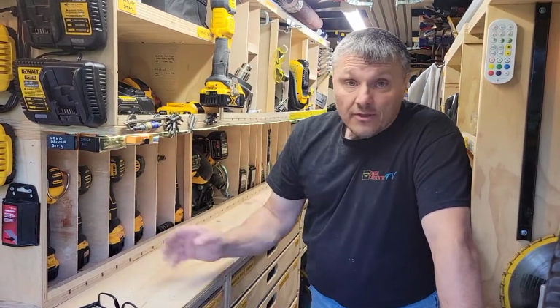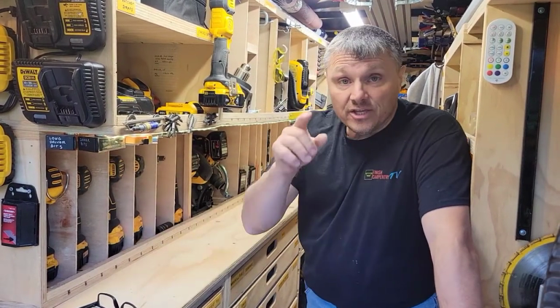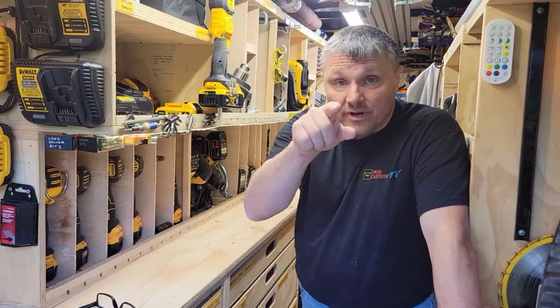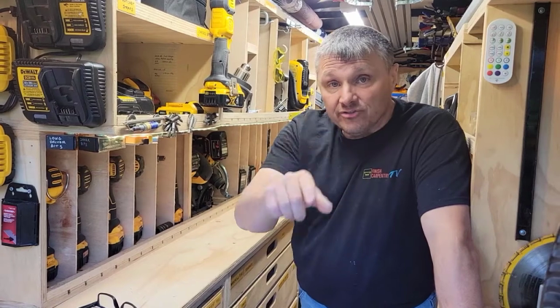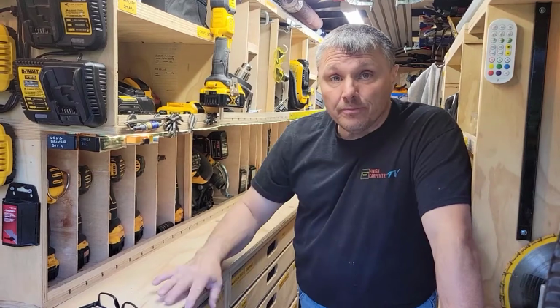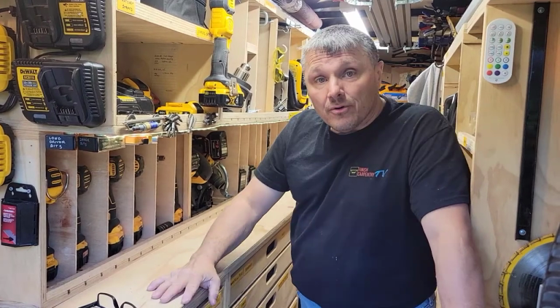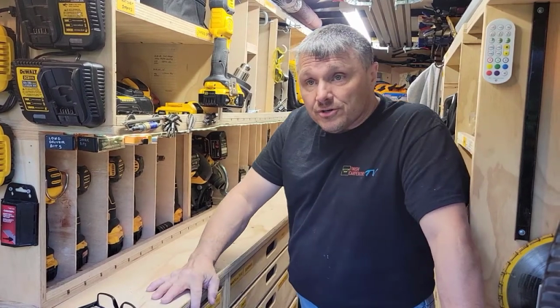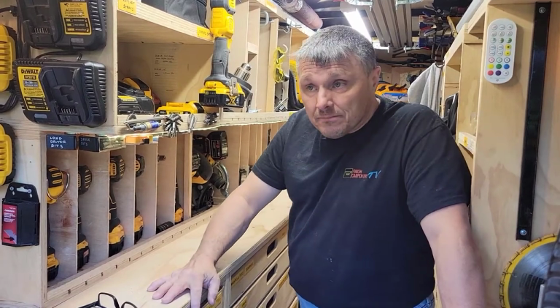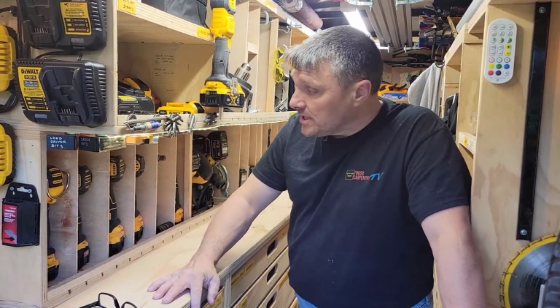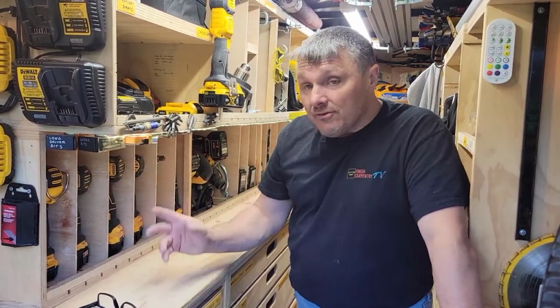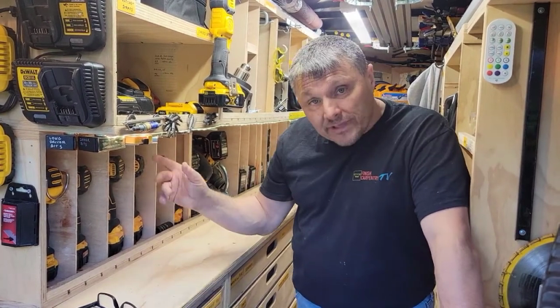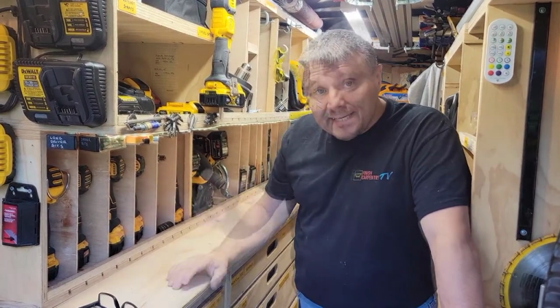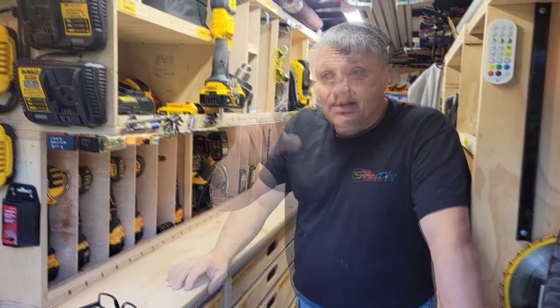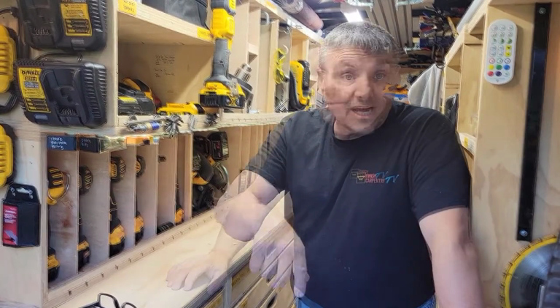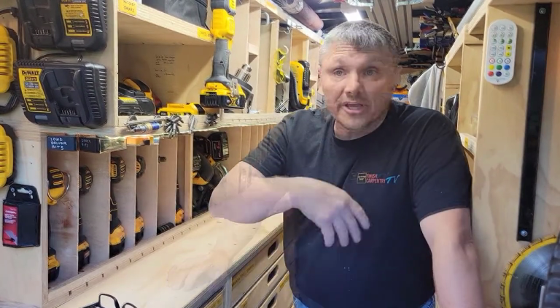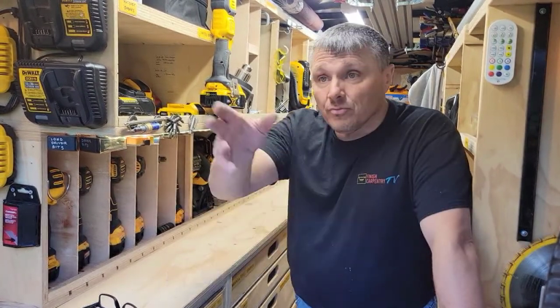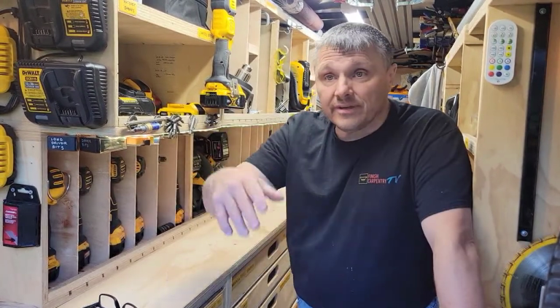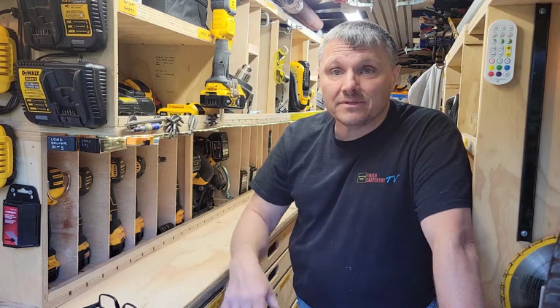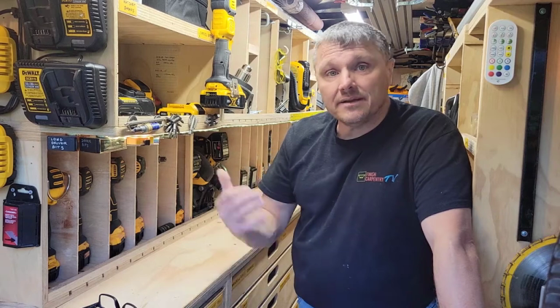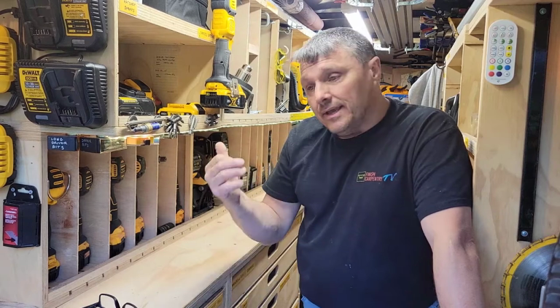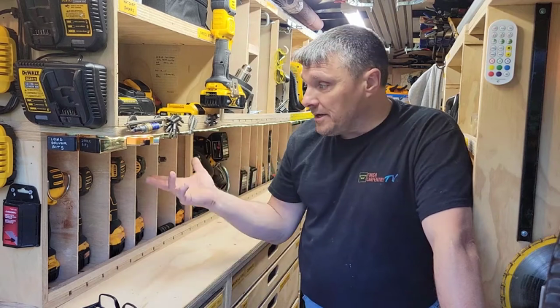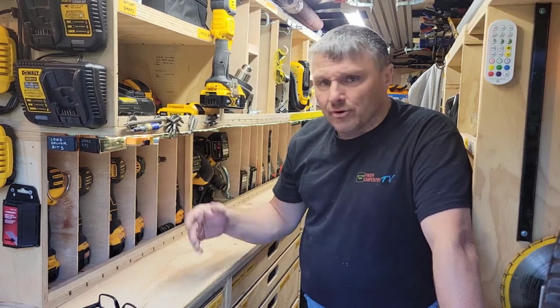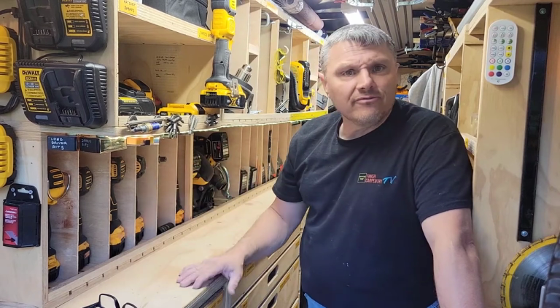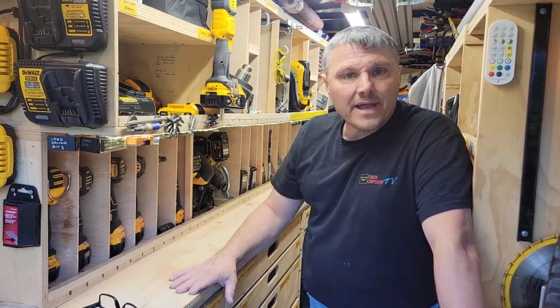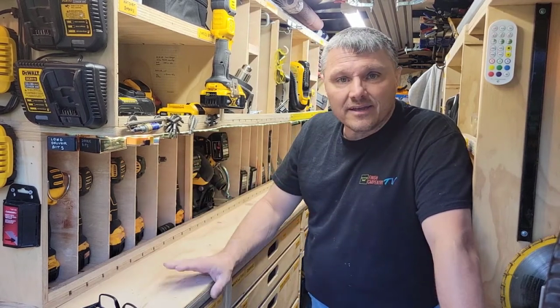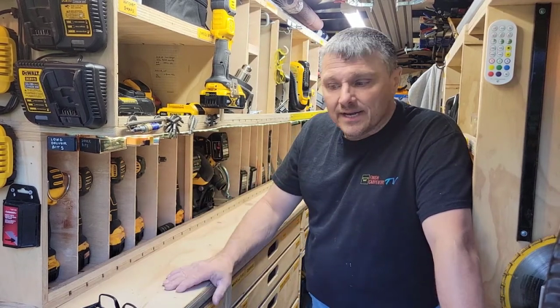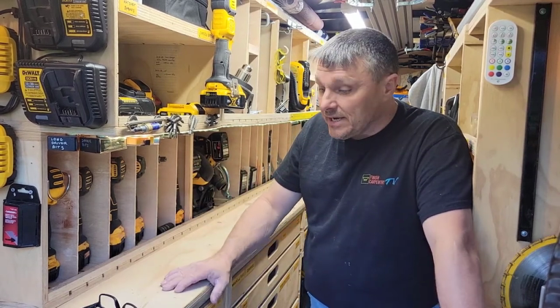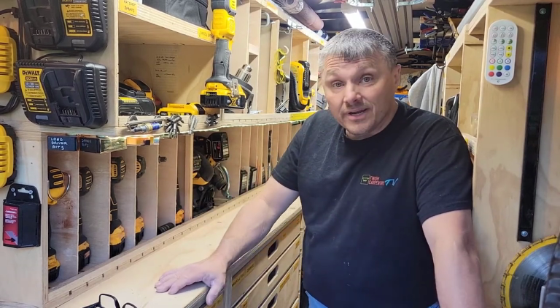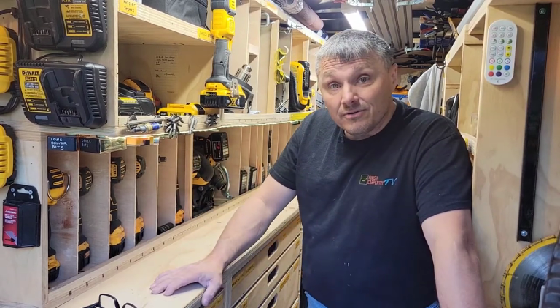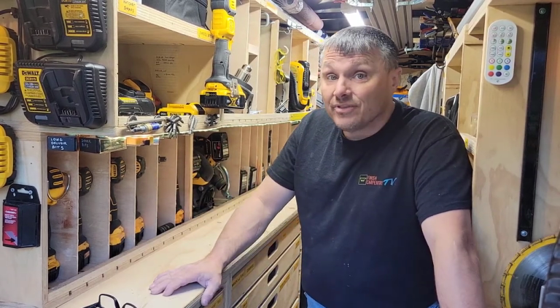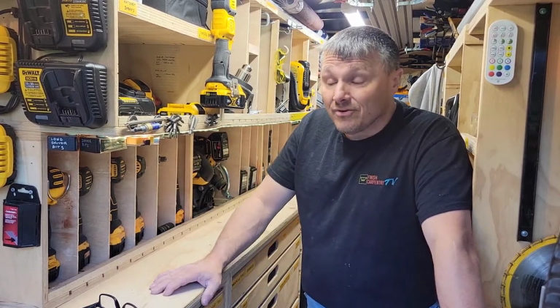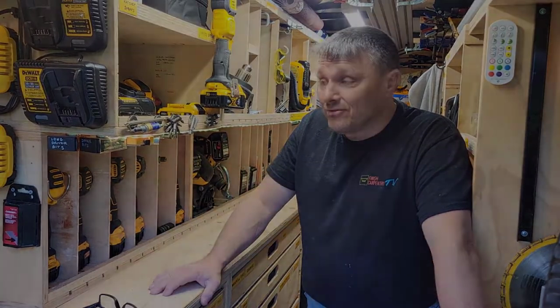Thank you, Renovation and Repair Richard out of Michigan for that idea. Clicked on your link, went right to Amazon, got a three or four pack in, and I'm set and ready to go. Thank you very much for that.